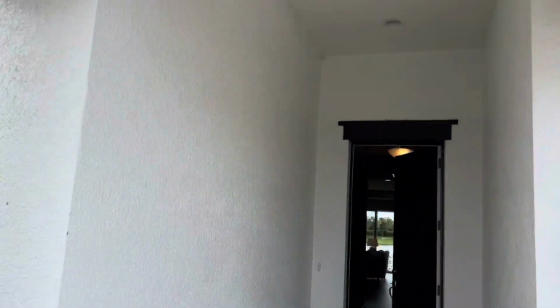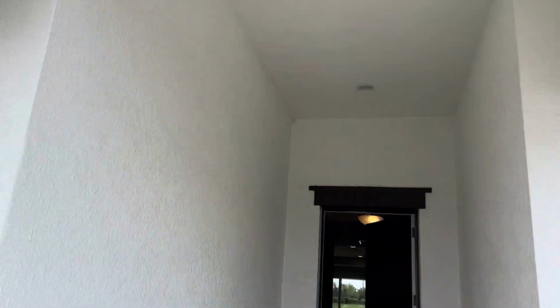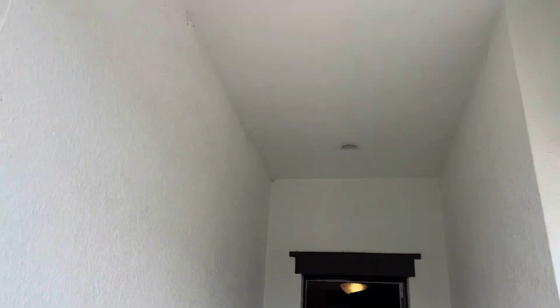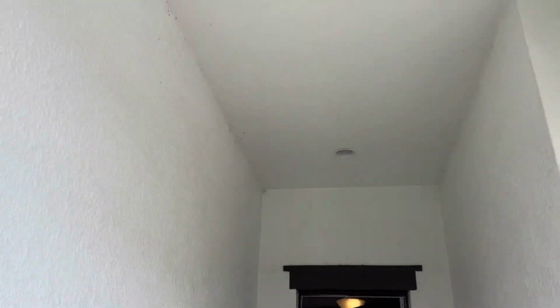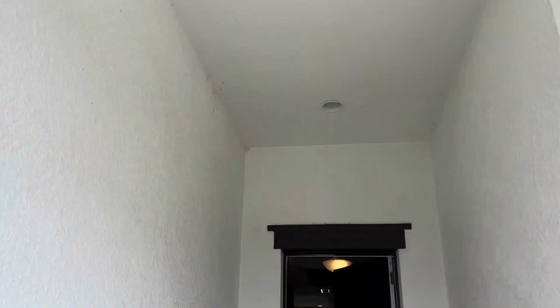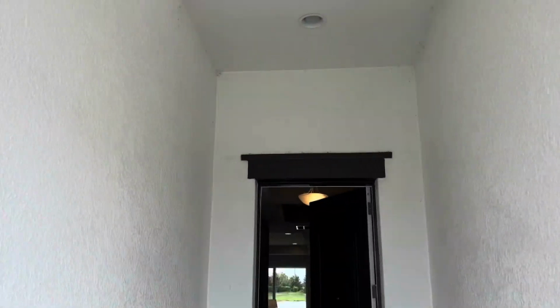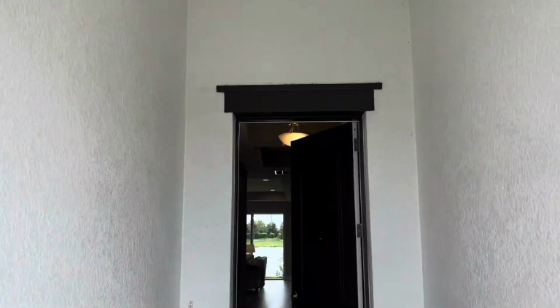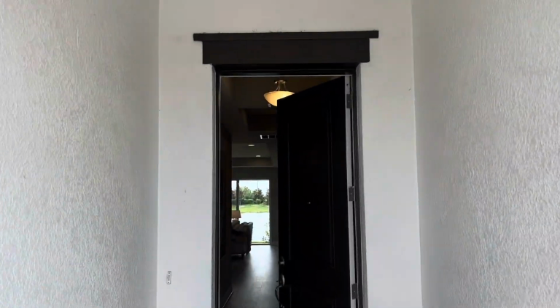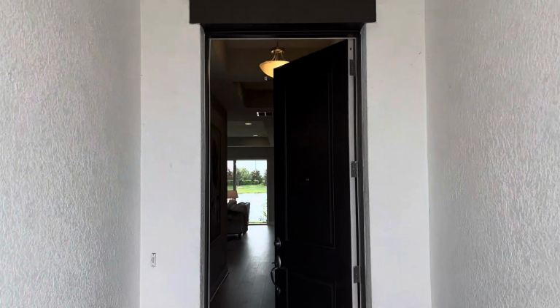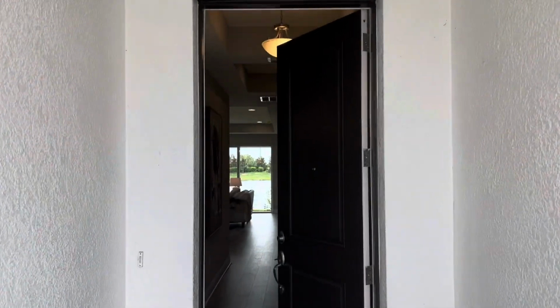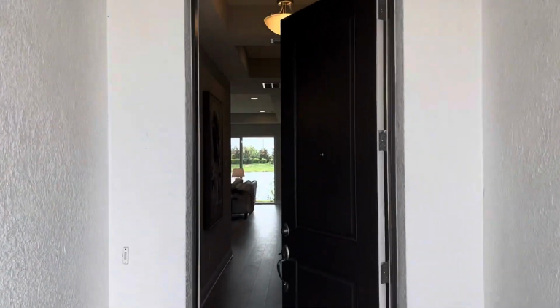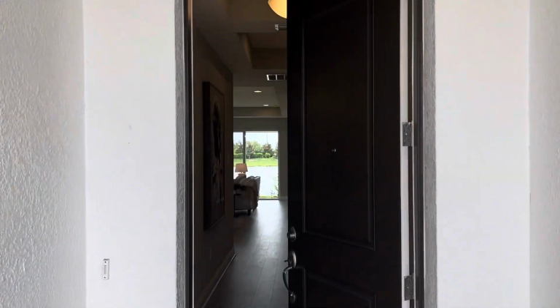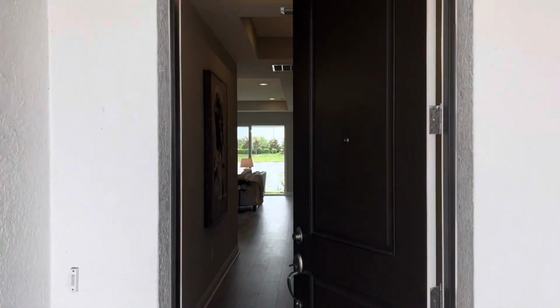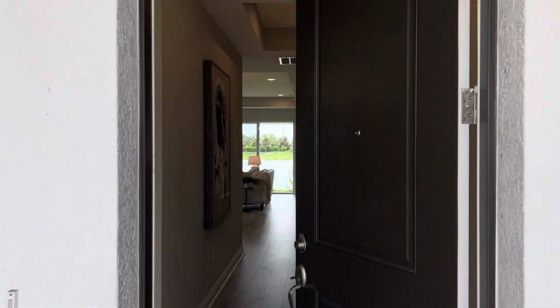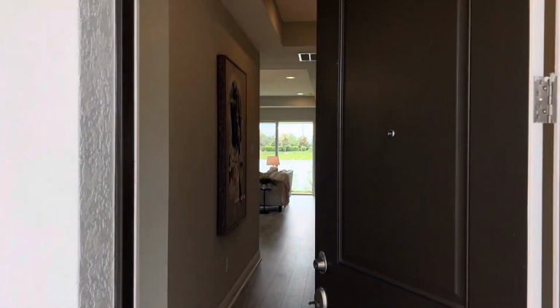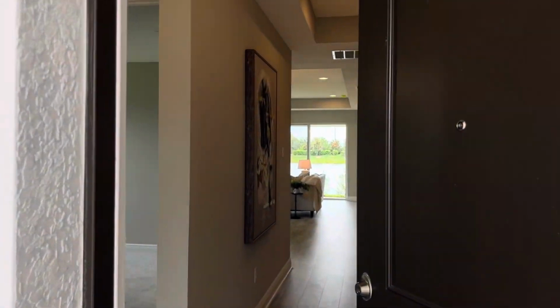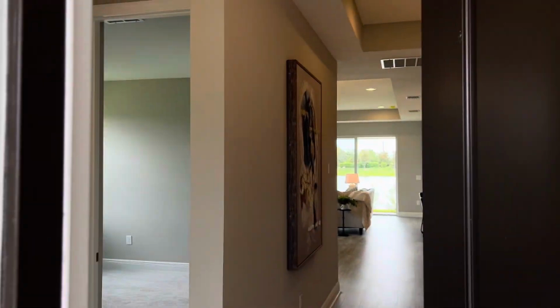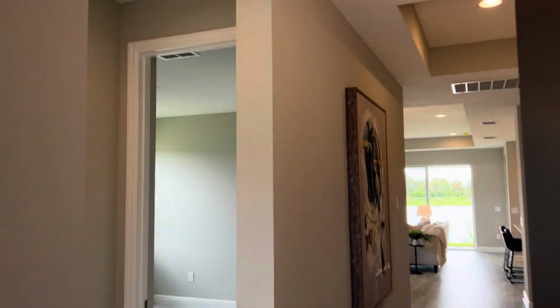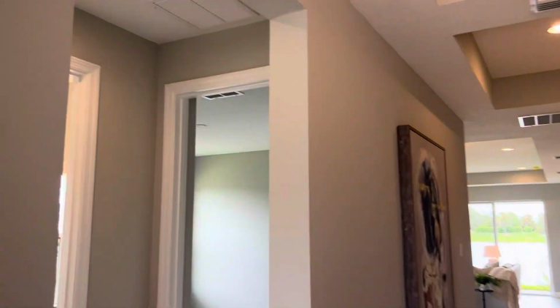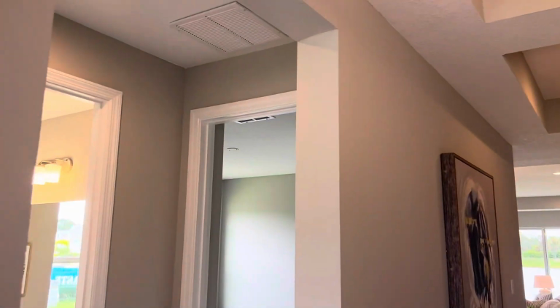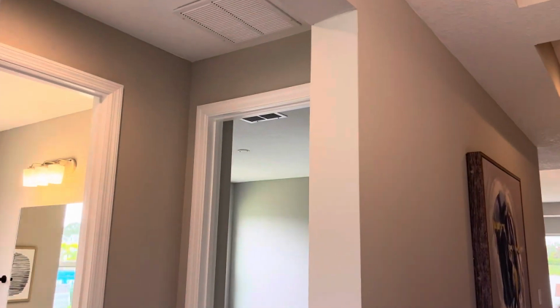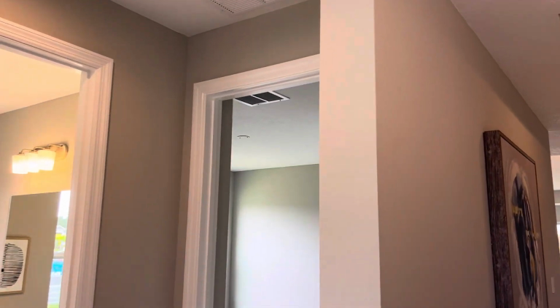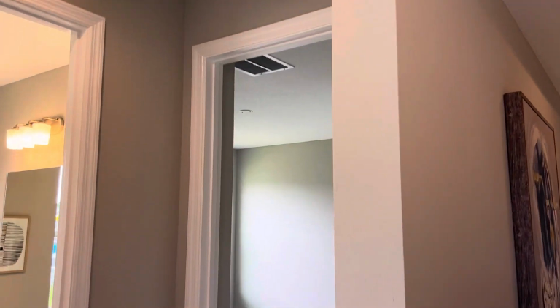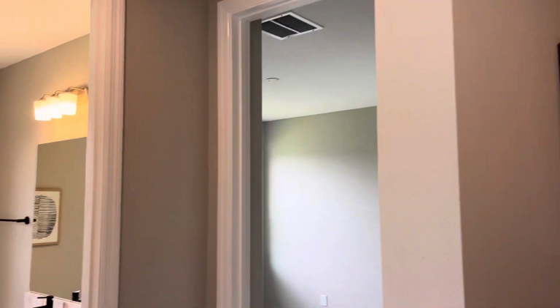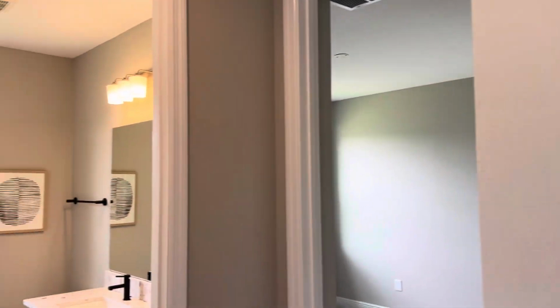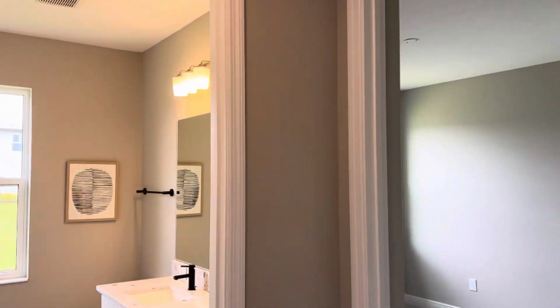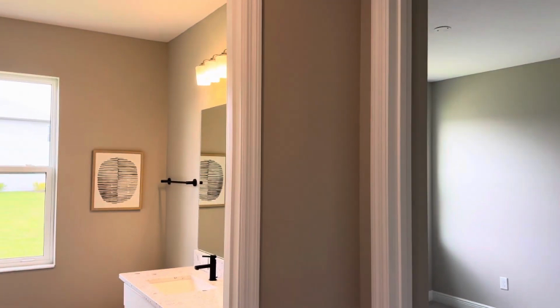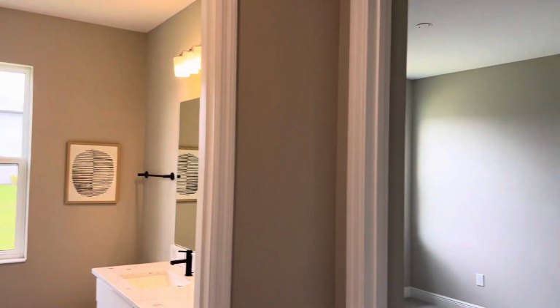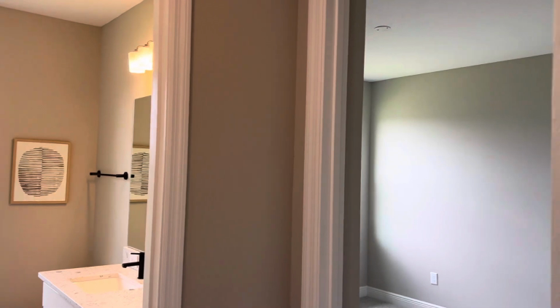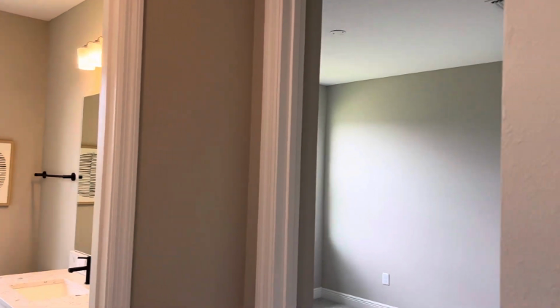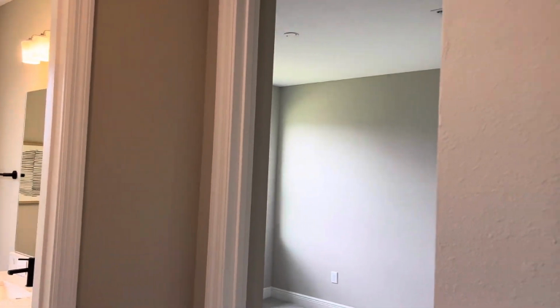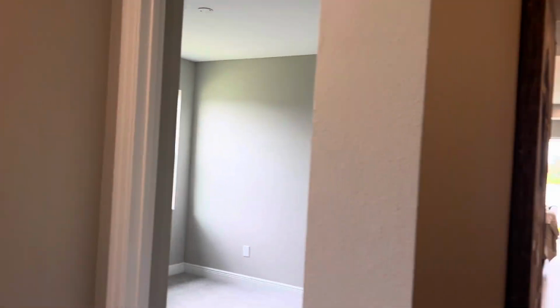Look at this entrance. Eight-foot door entrance here. Eight-foot doors here. This is beautiful.